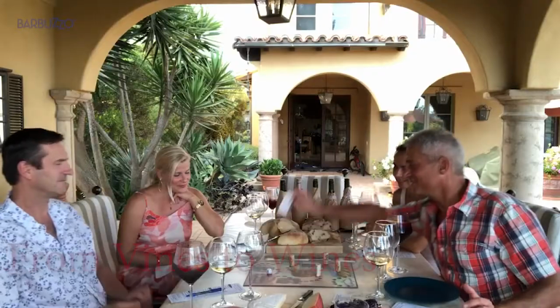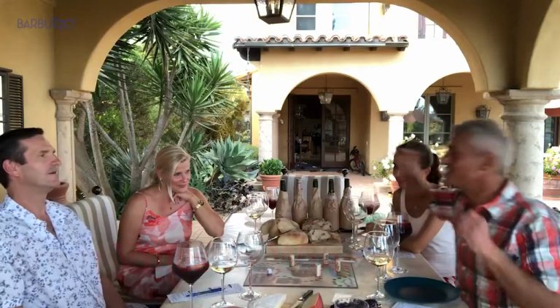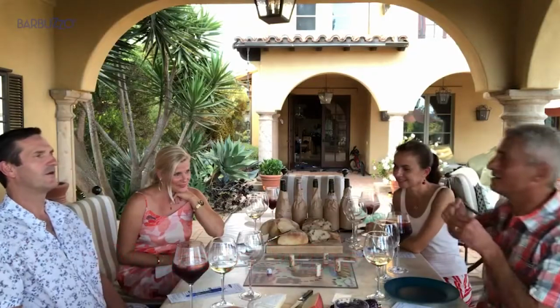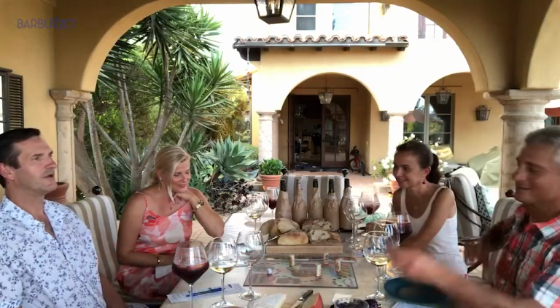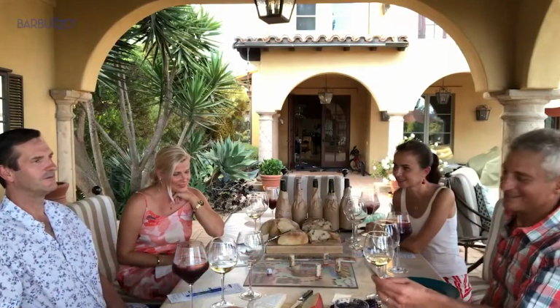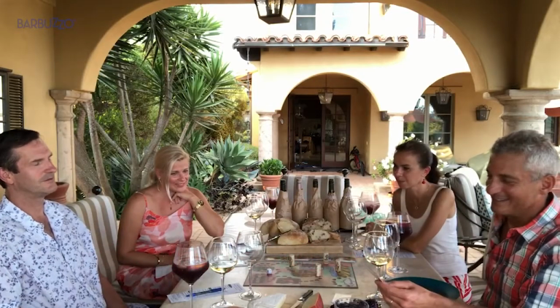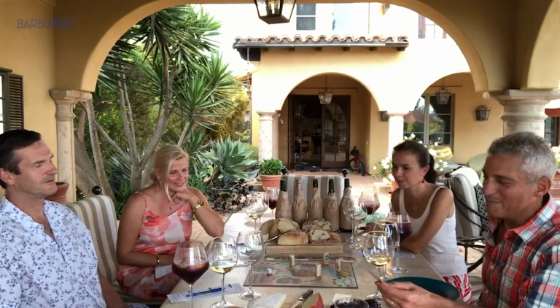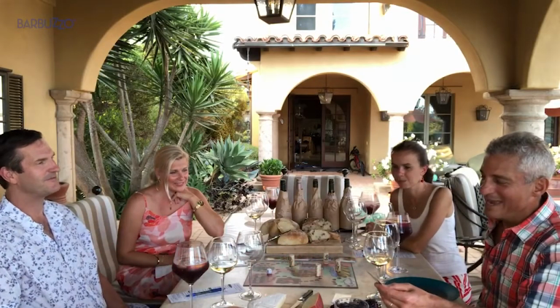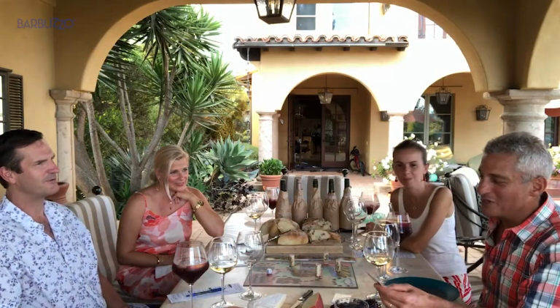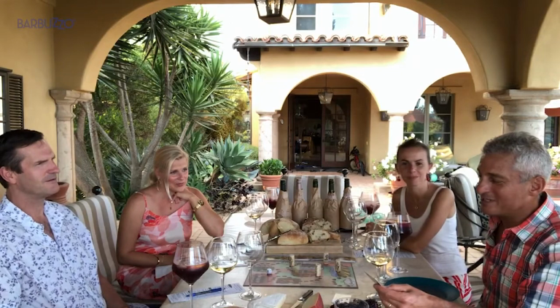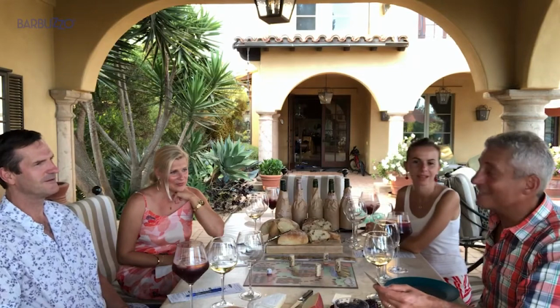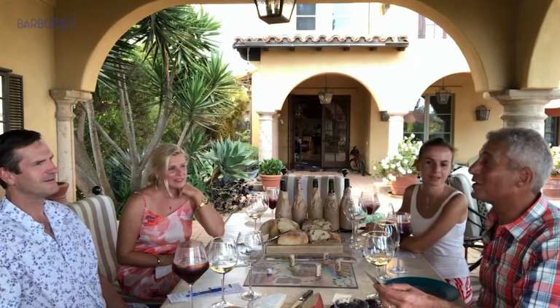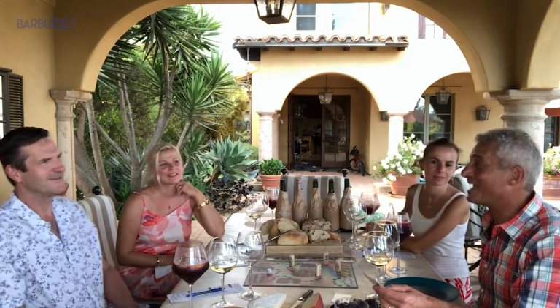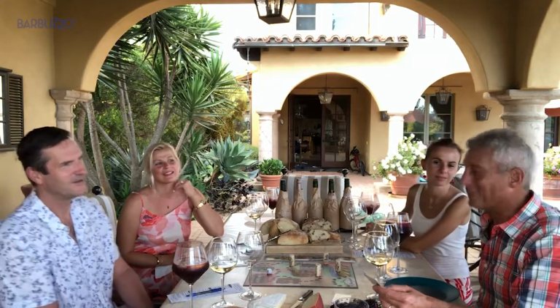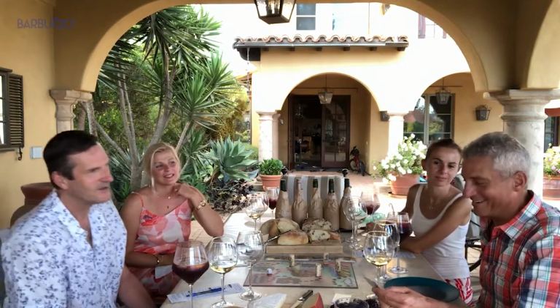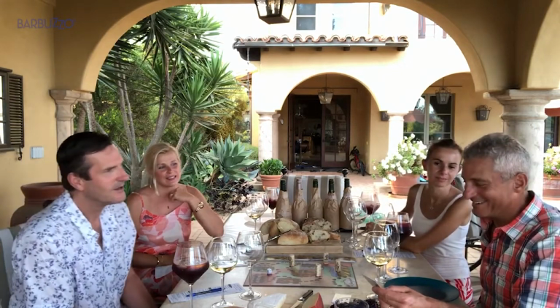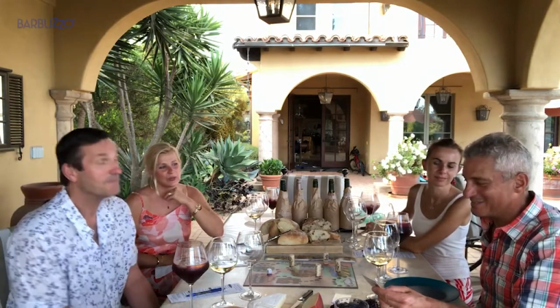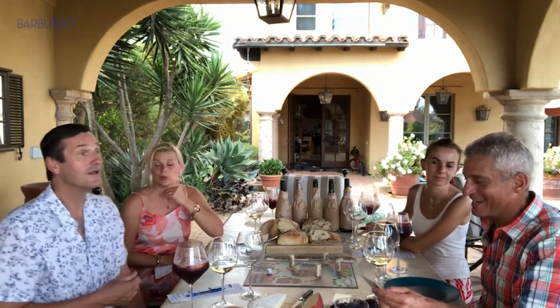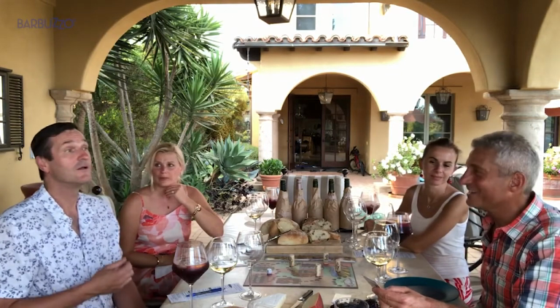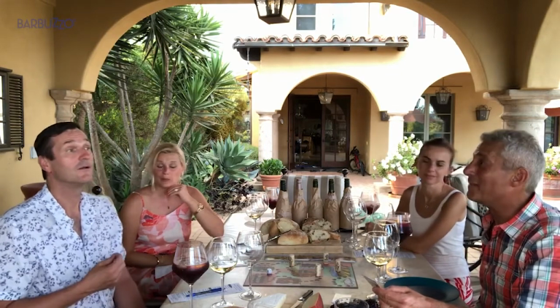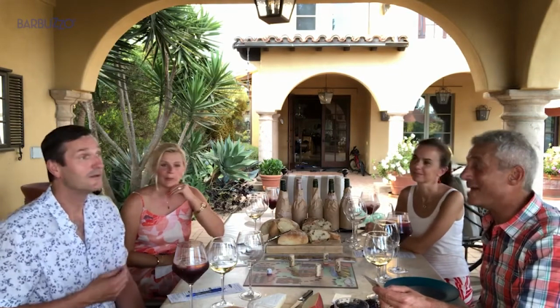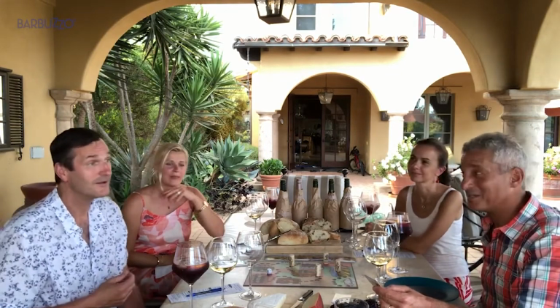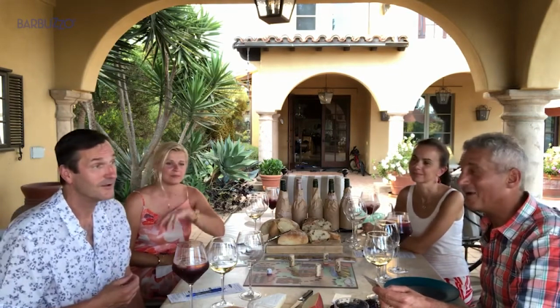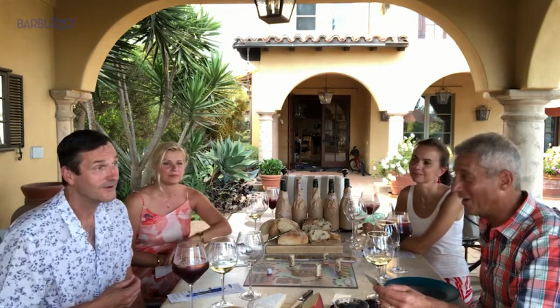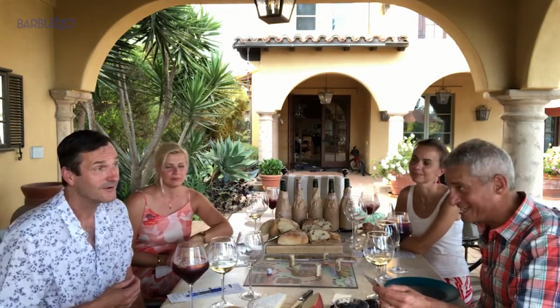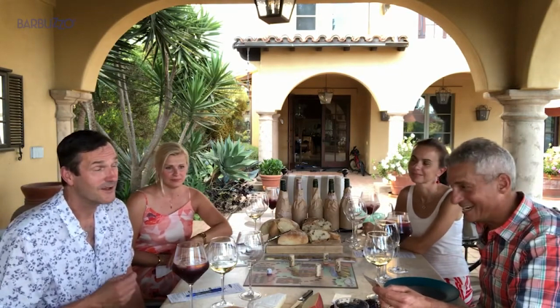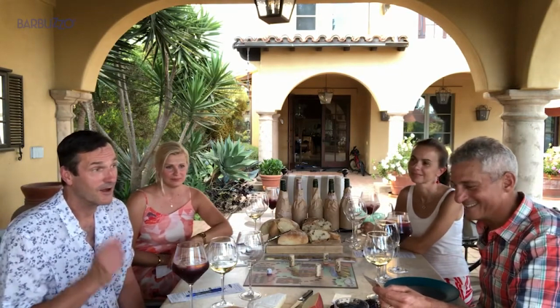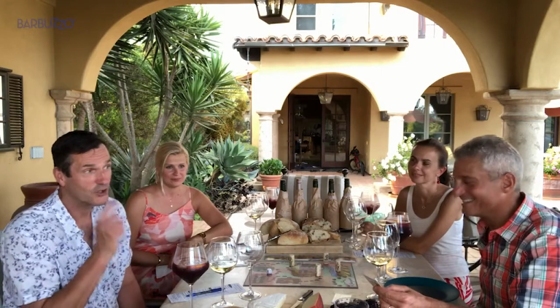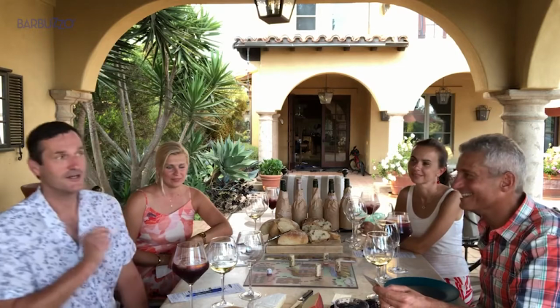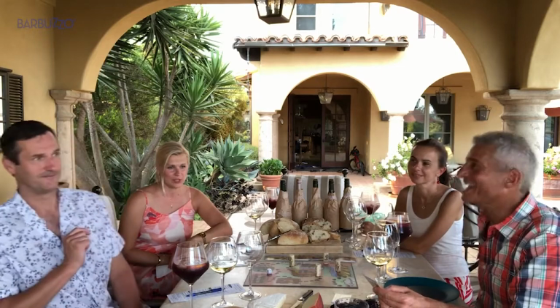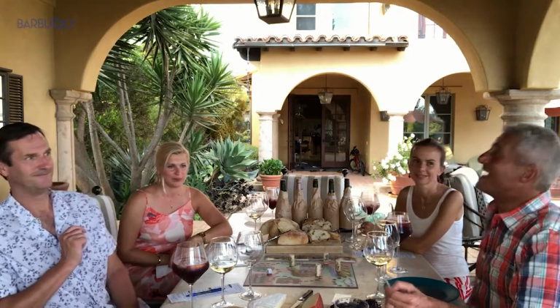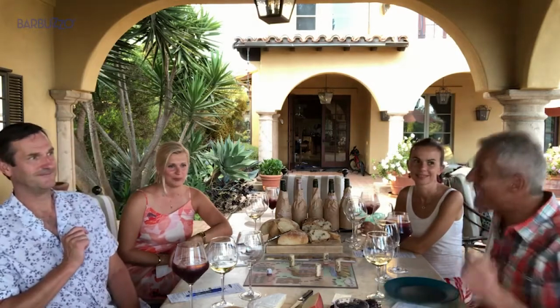Vineyard. Mendoza is located where? Spain, Mexico, Argentina? Argentina. Yes!